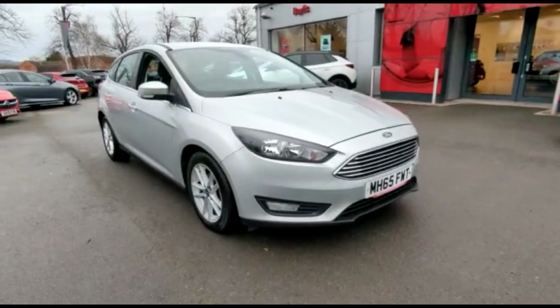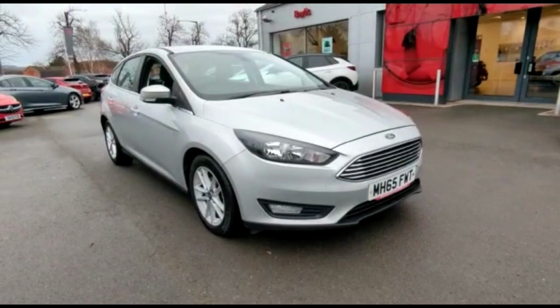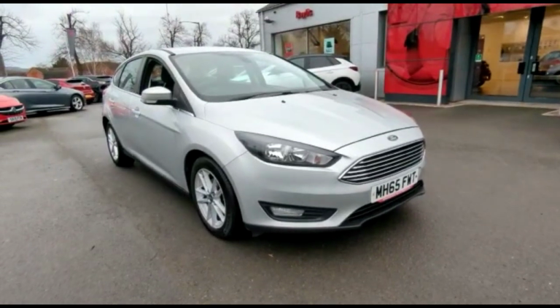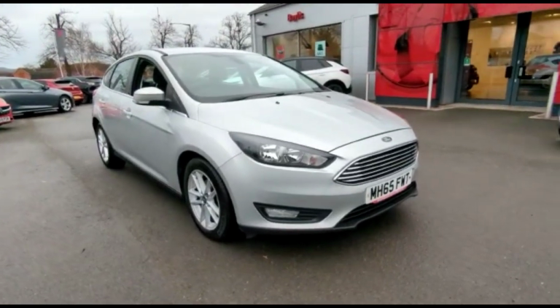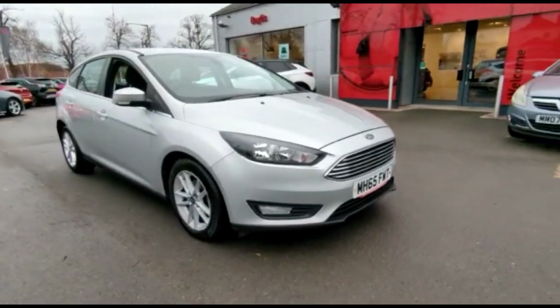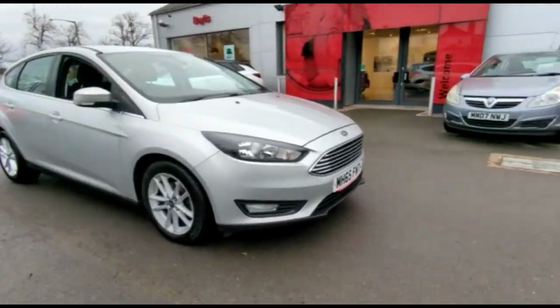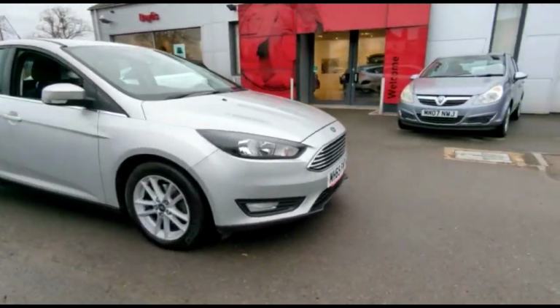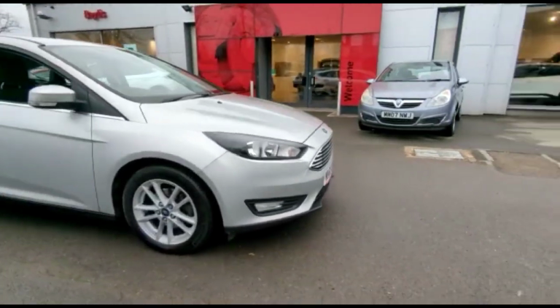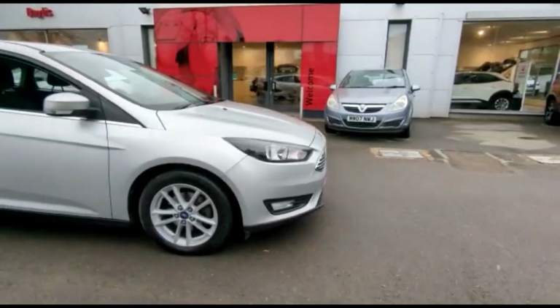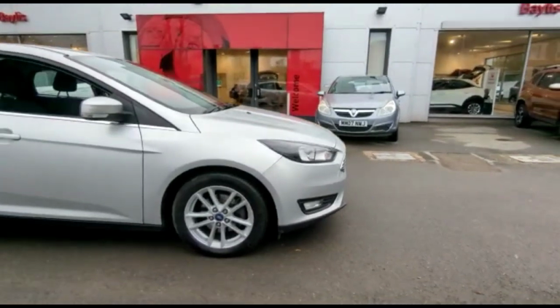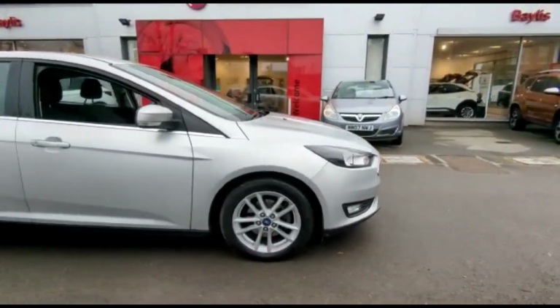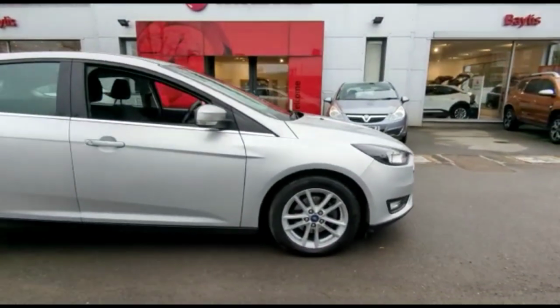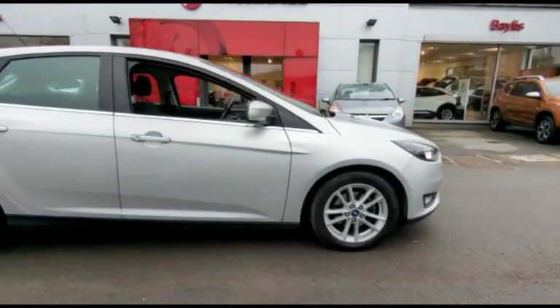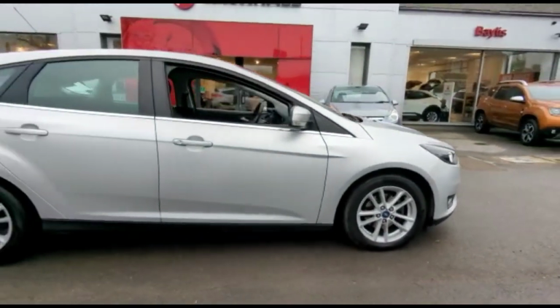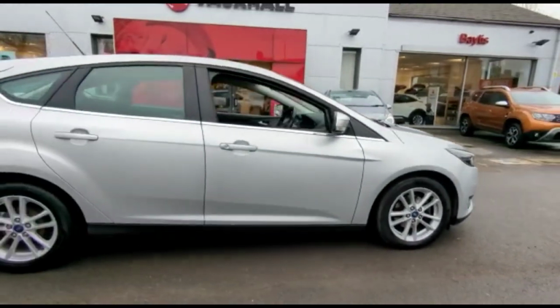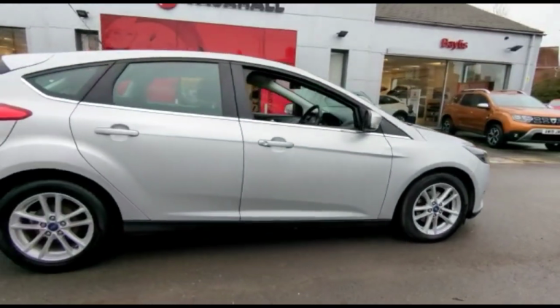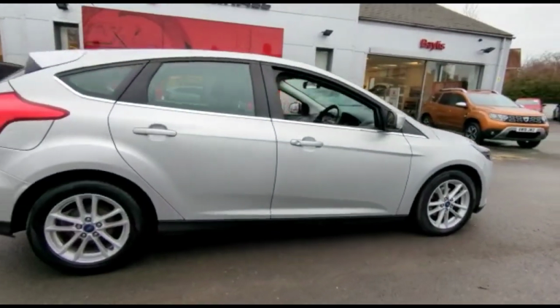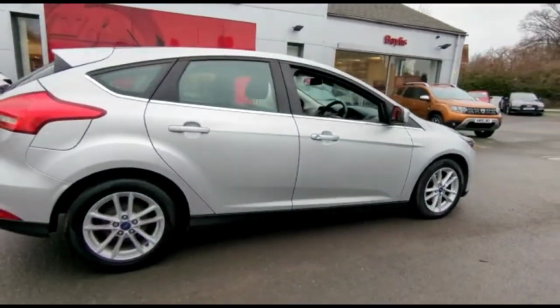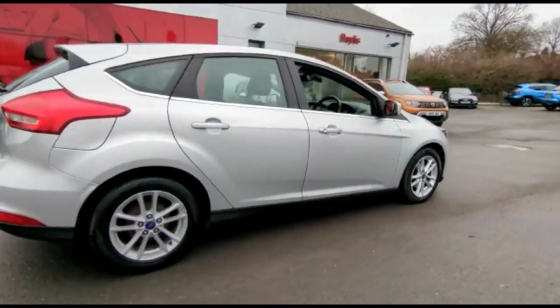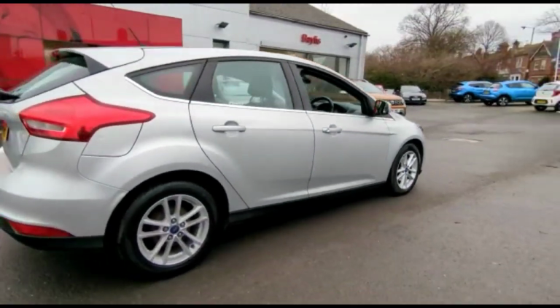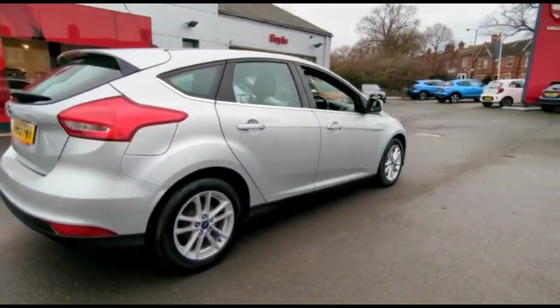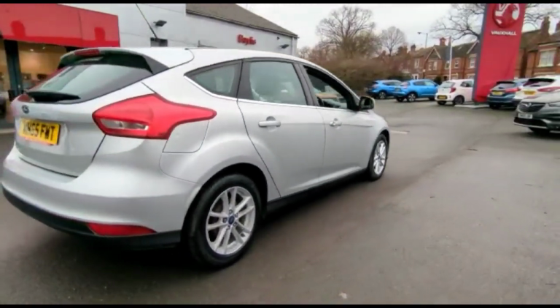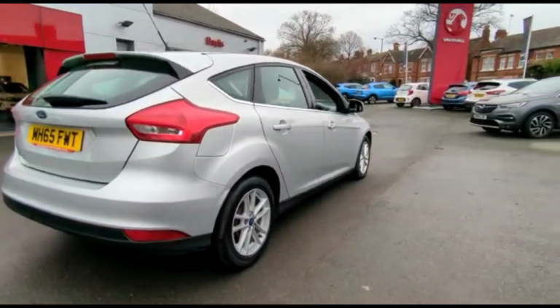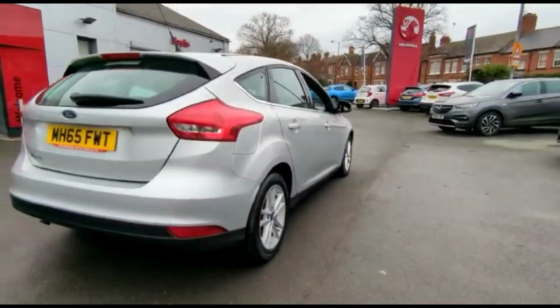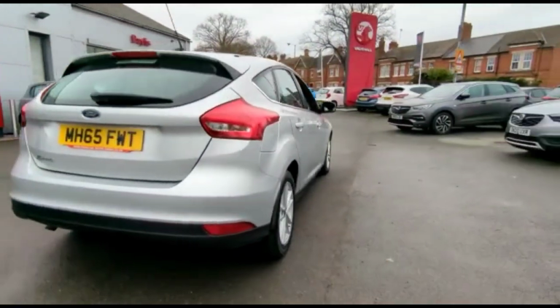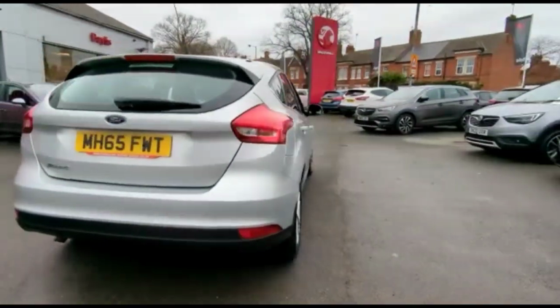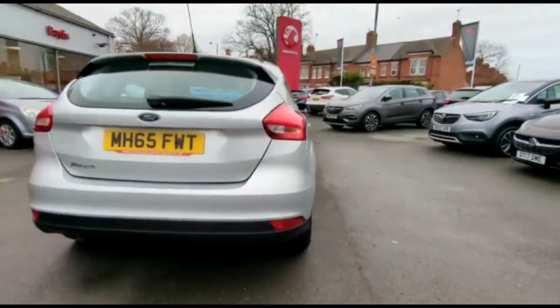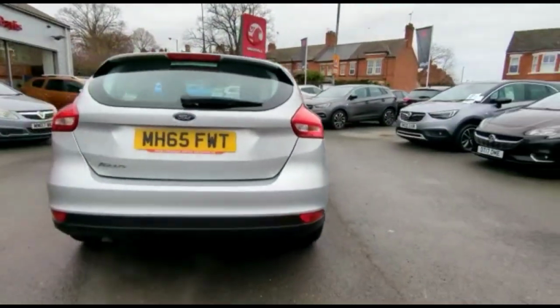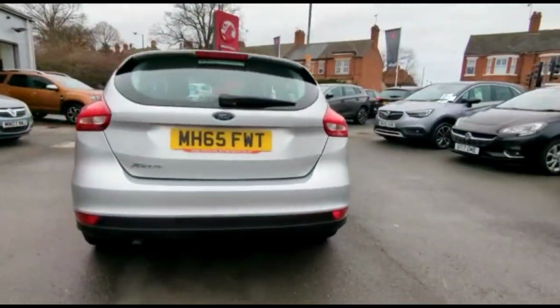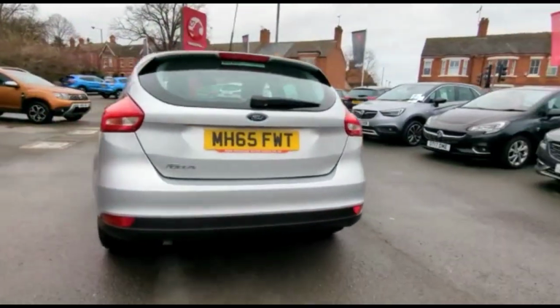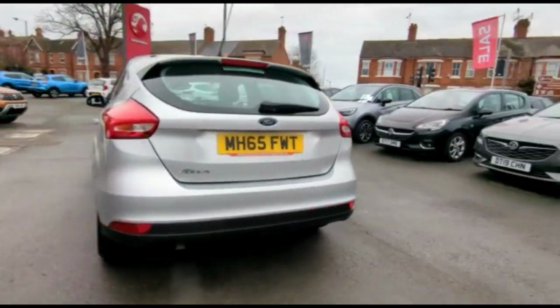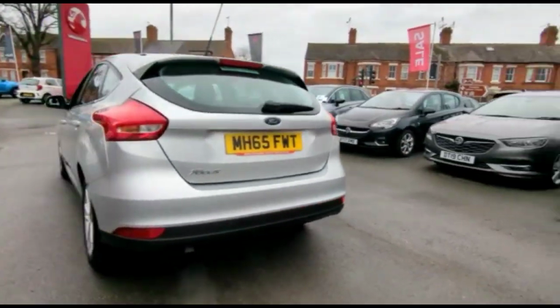Hello and welcome to Baylis Vauxhall. Today we're viewing a Ford Focus 1.5 Diesel Z-Tec. This model has covered 57,825 miles in Spanish silver. It also comes with a Baylis warranty or the option to extend it to 36 months.